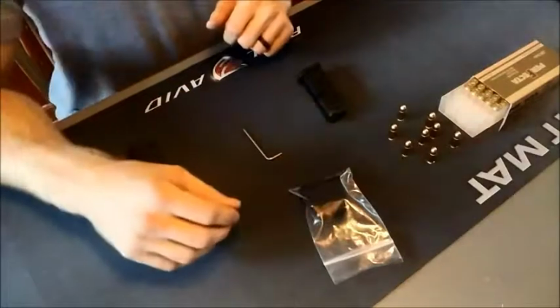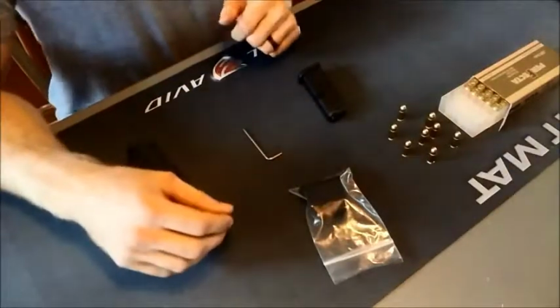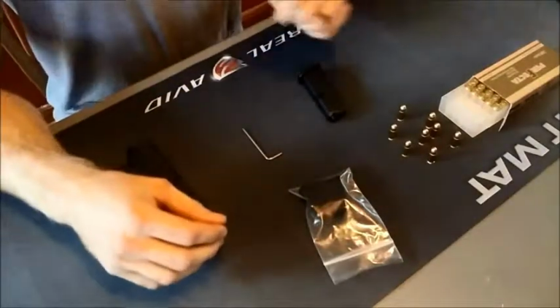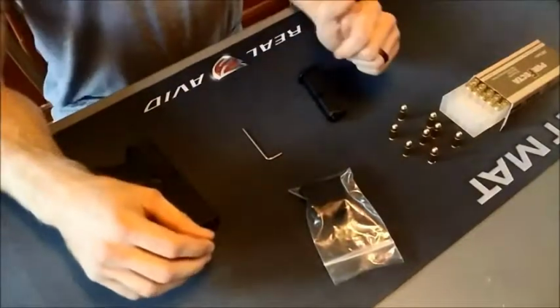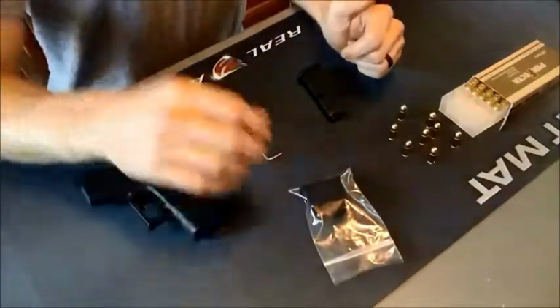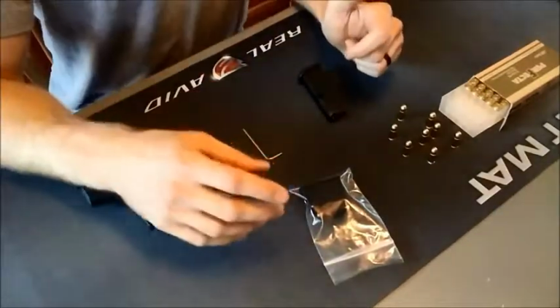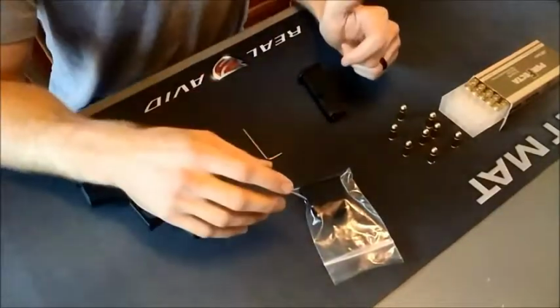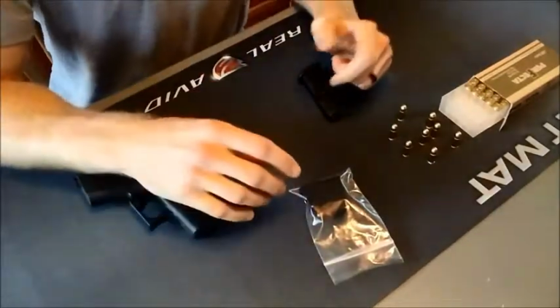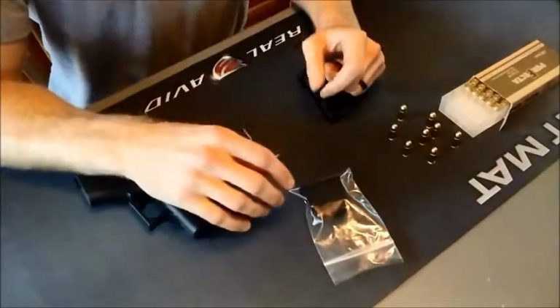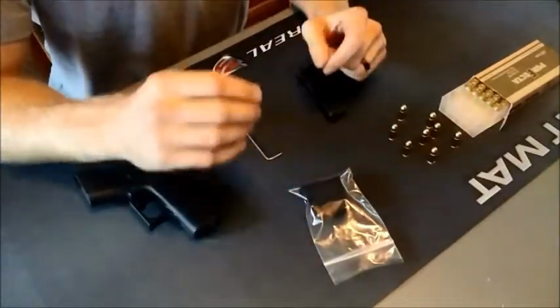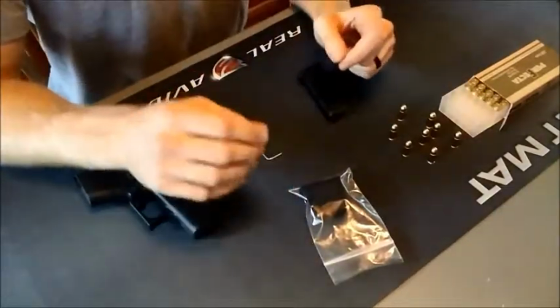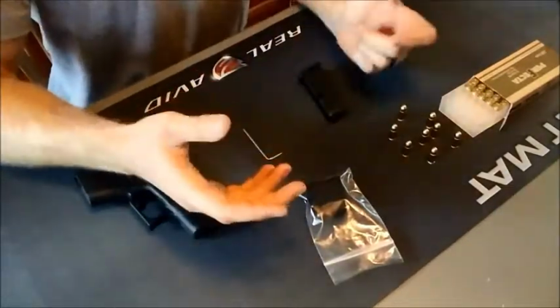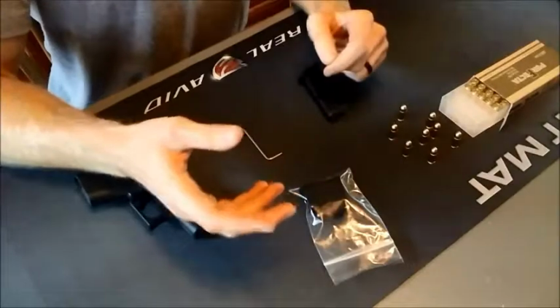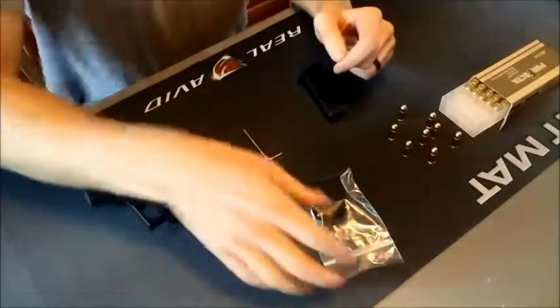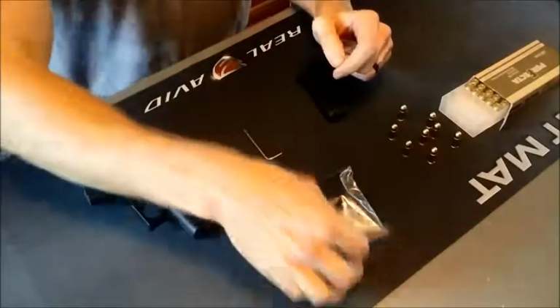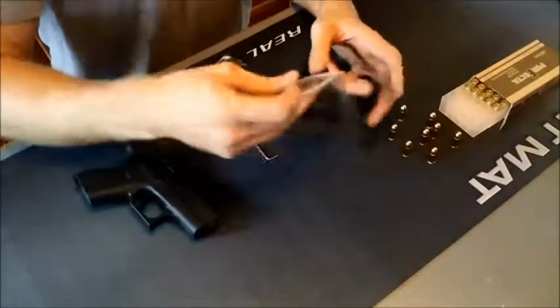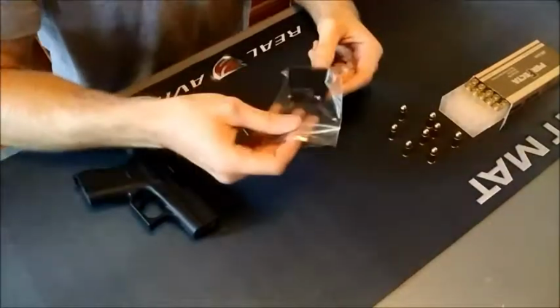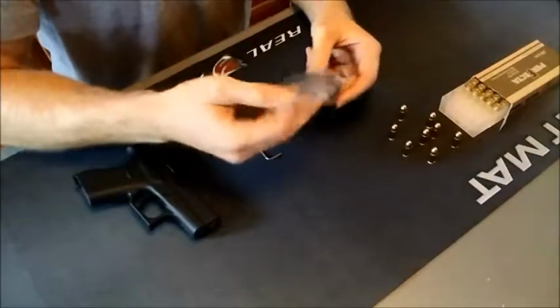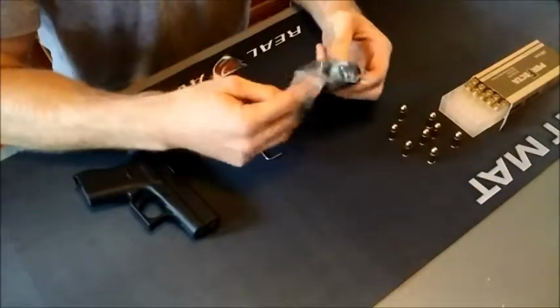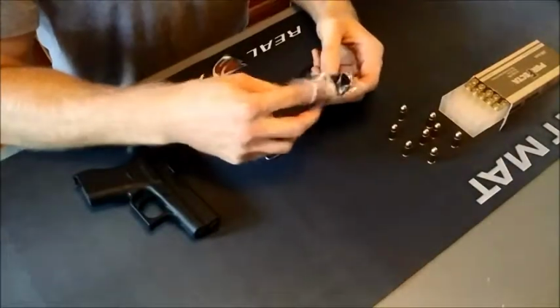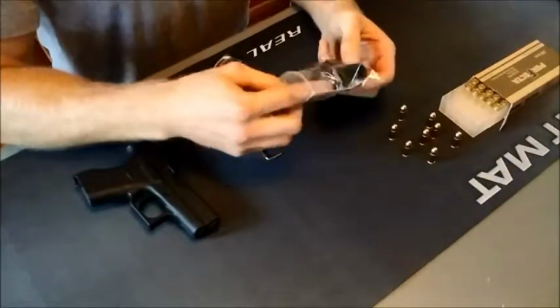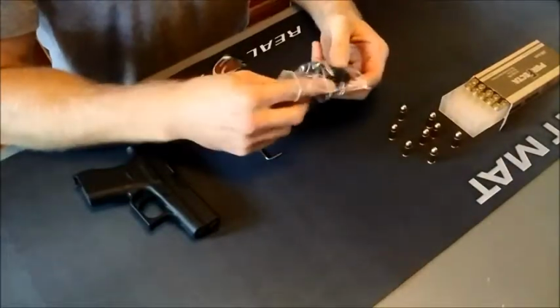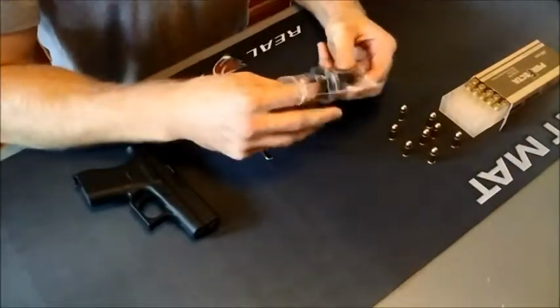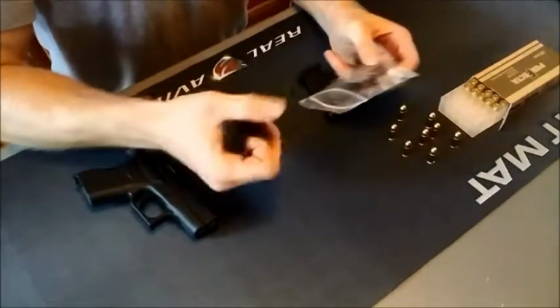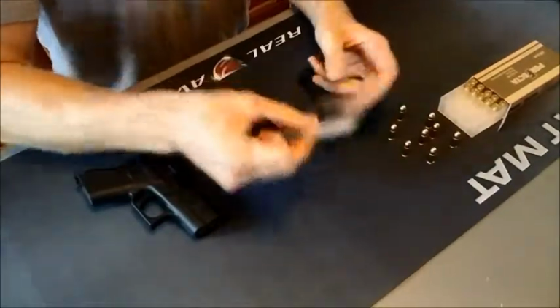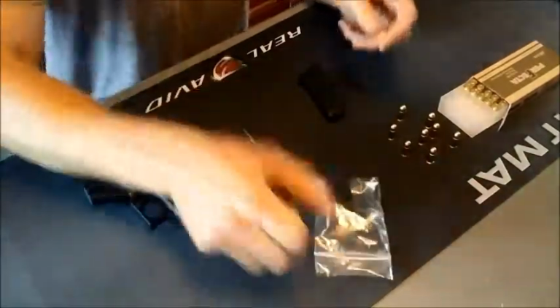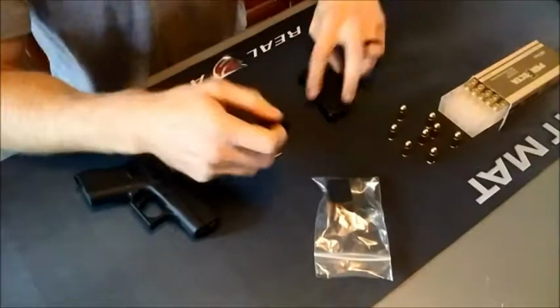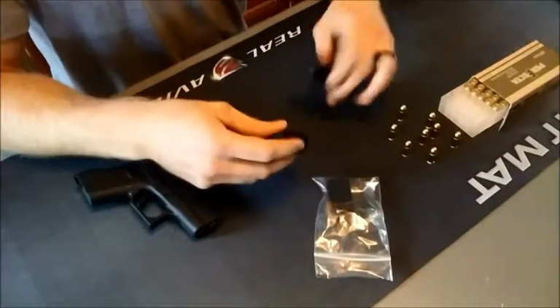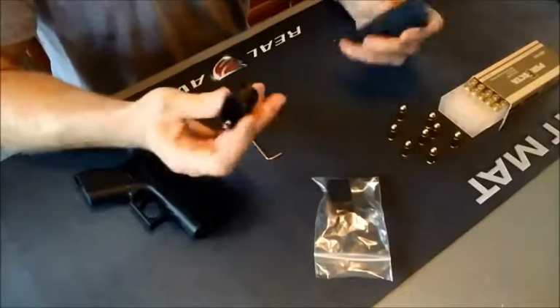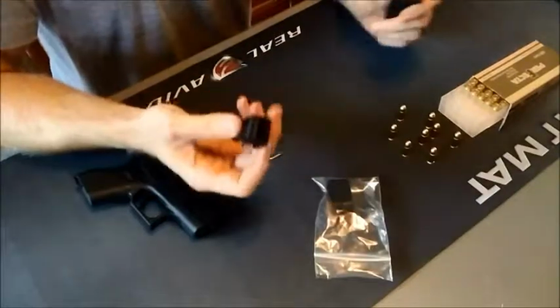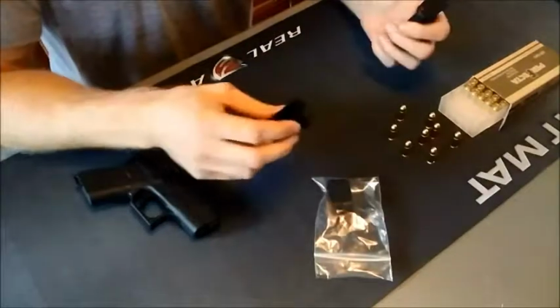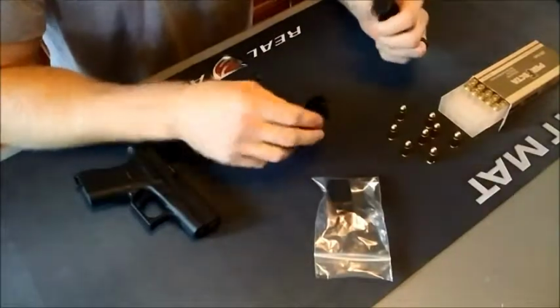This instructional video applies to both the Glock 42 and Glock 43 plus 2 mag extensions. Today, for instructional purposes, we will be using the Glock 42 magazine.